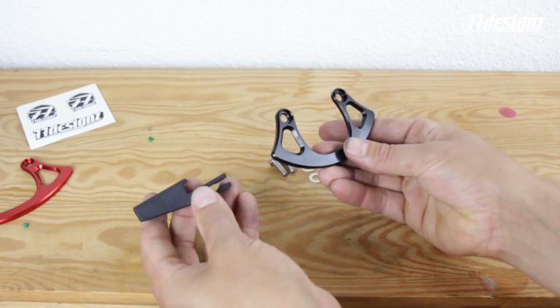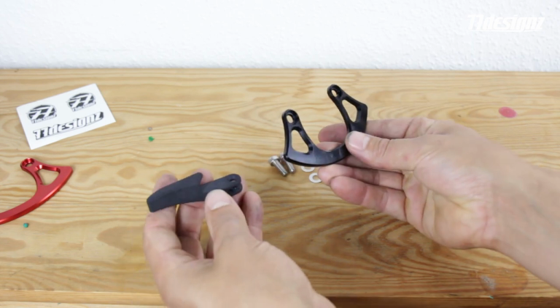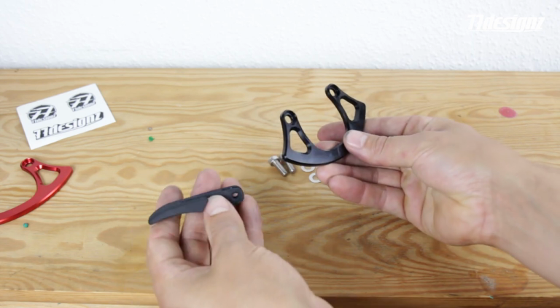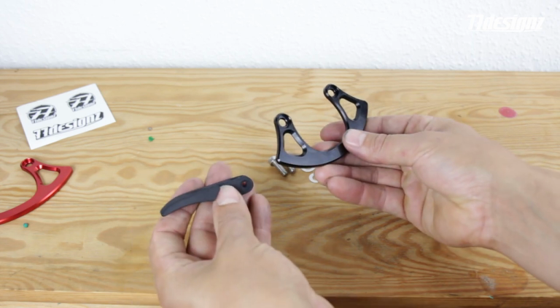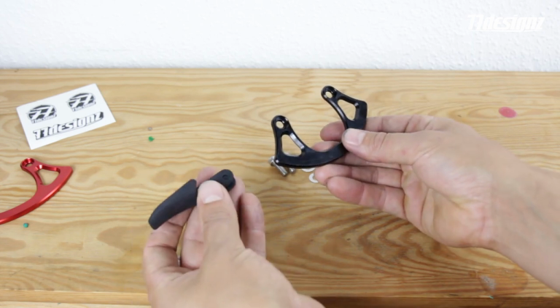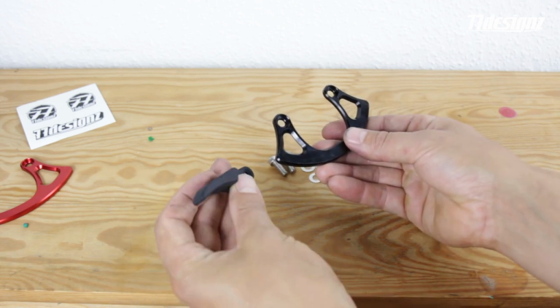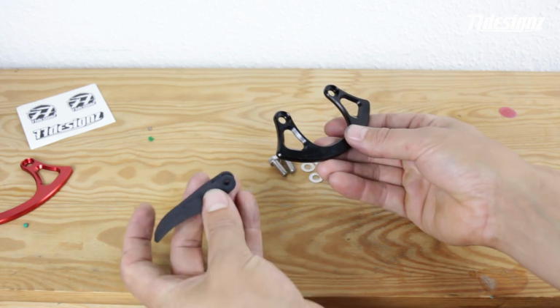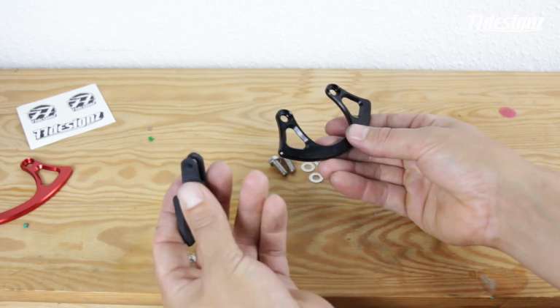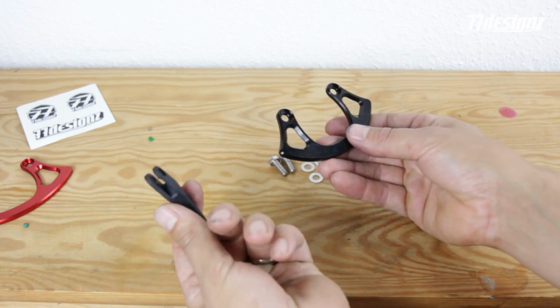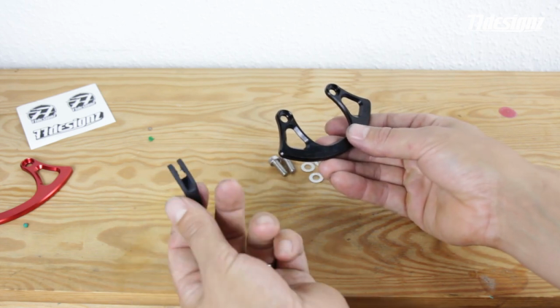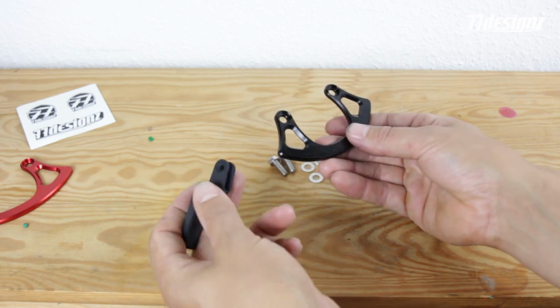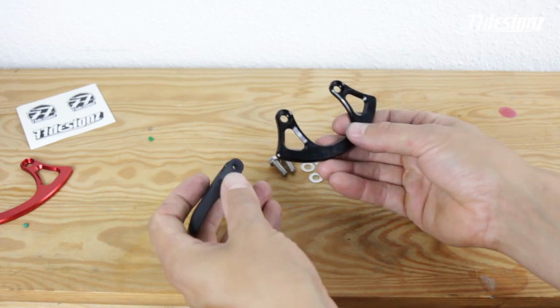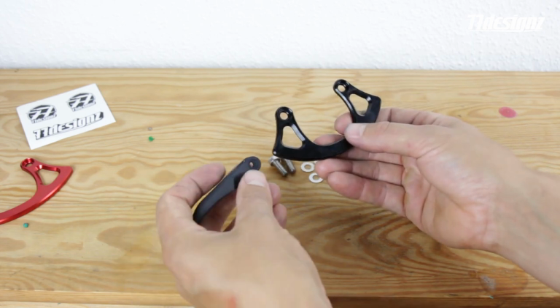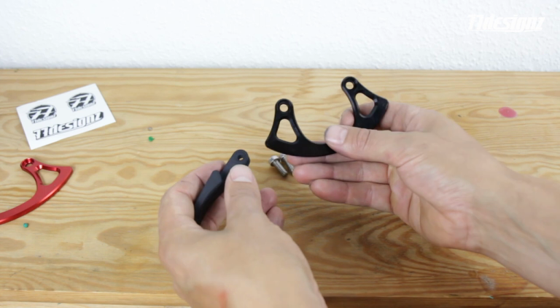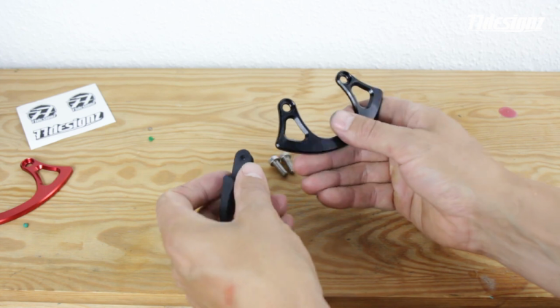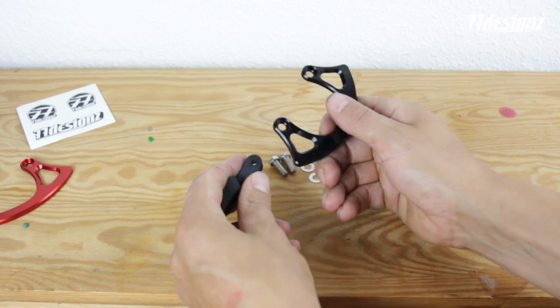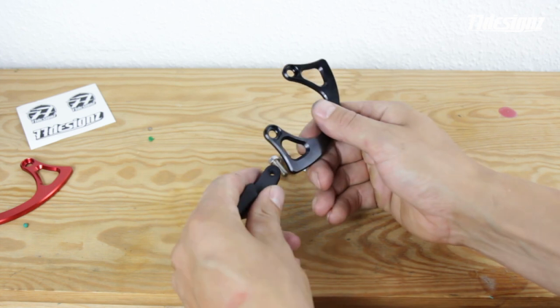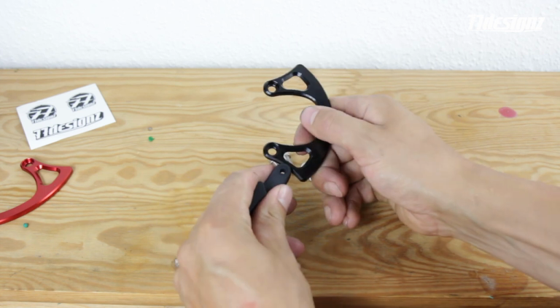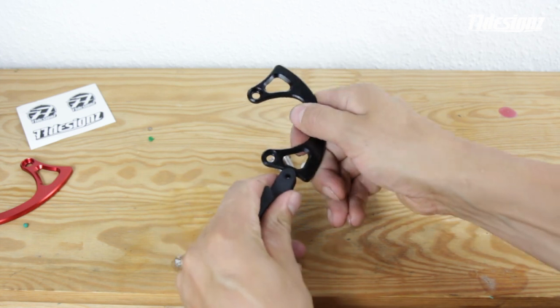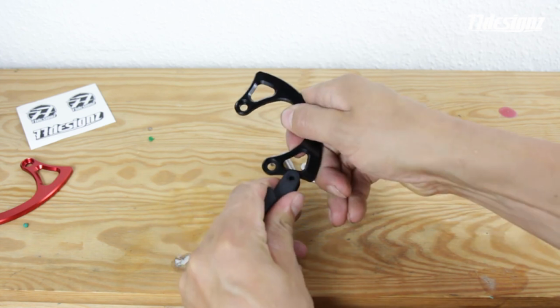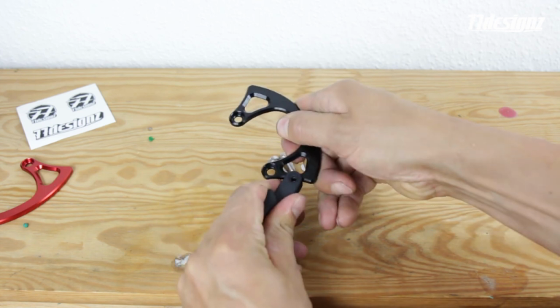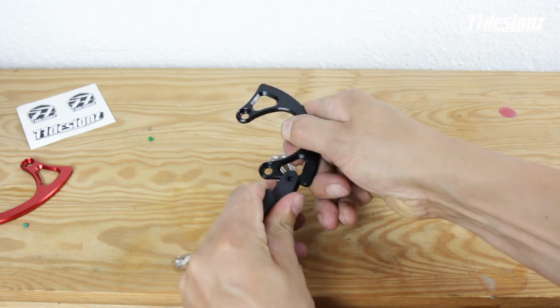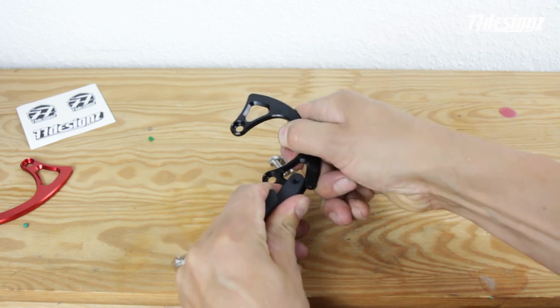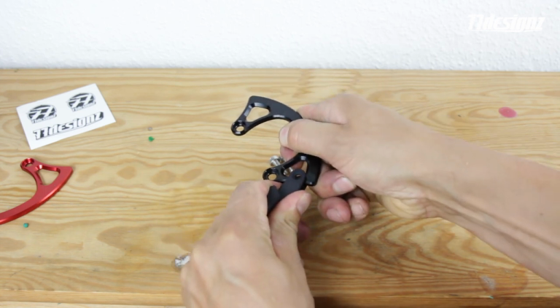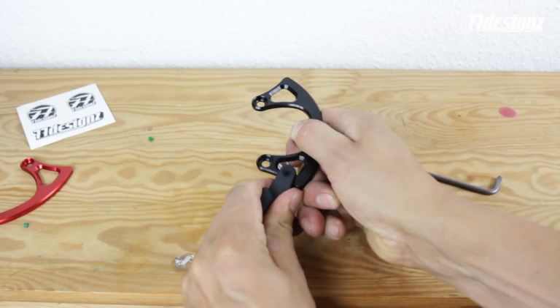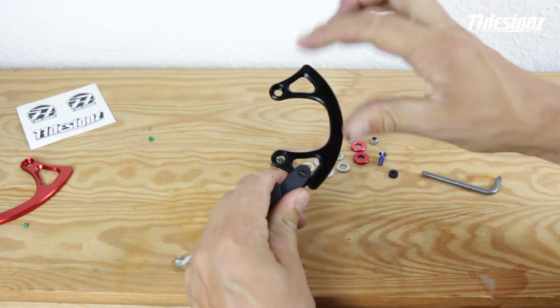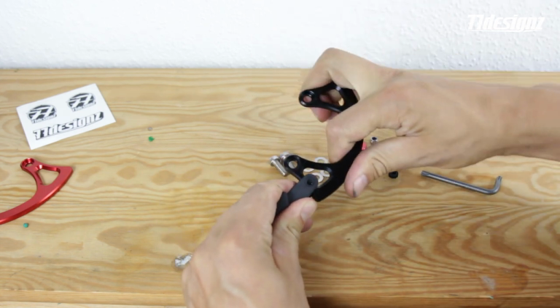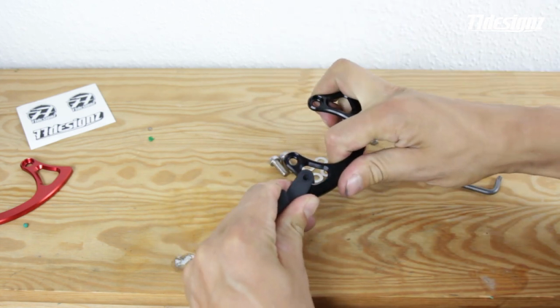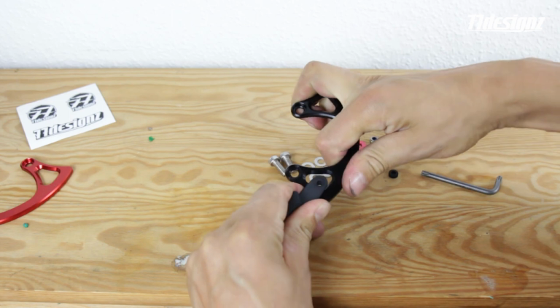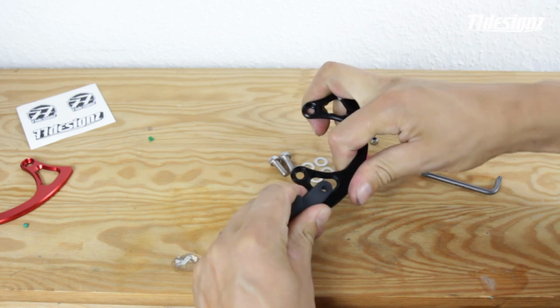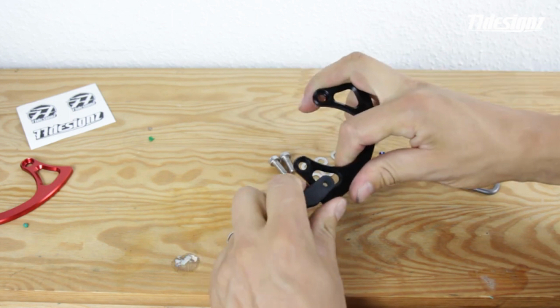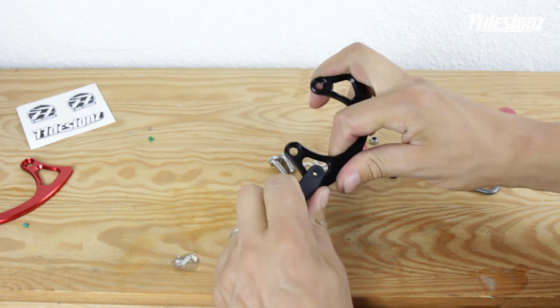Hey there, welcome to the installation video of the lower slider. You just mount the lower slider onto your crash plate — it just has to clip in.